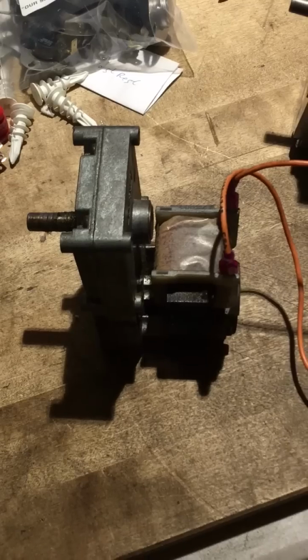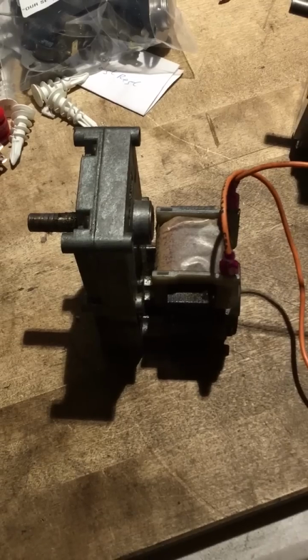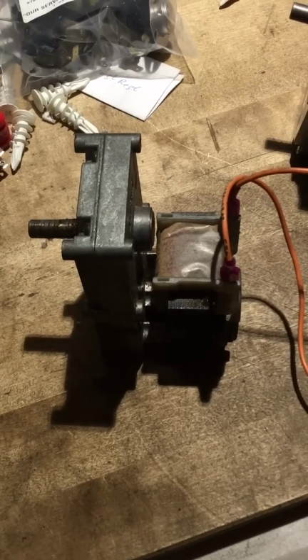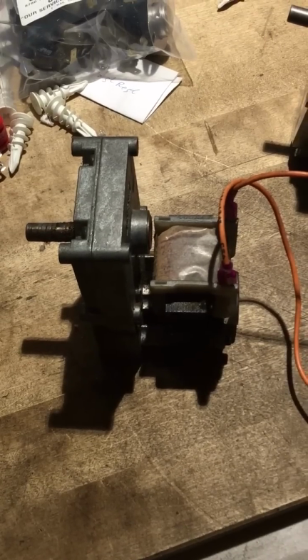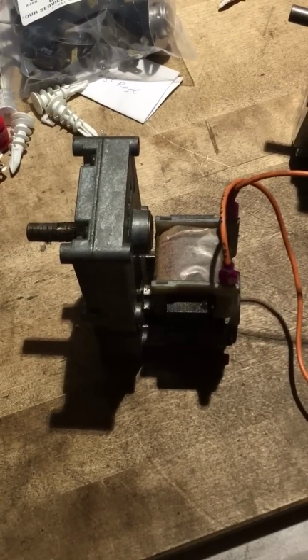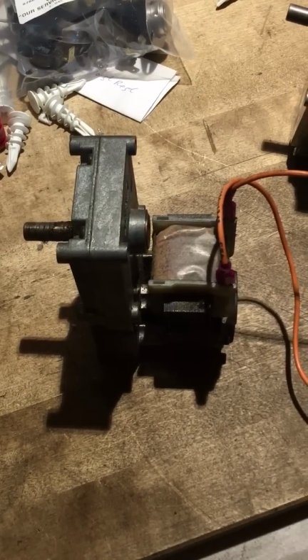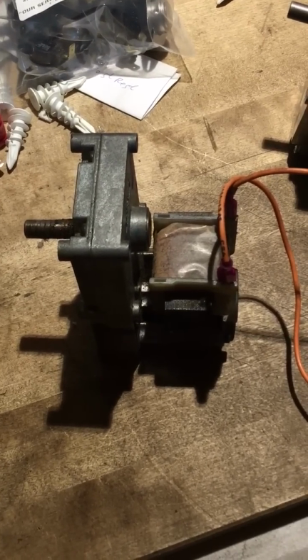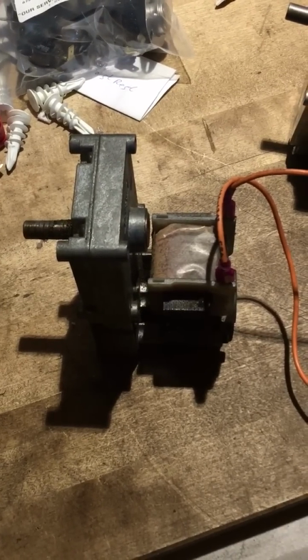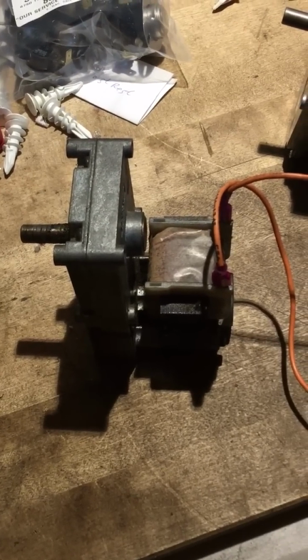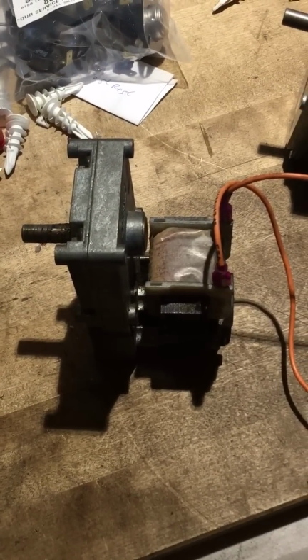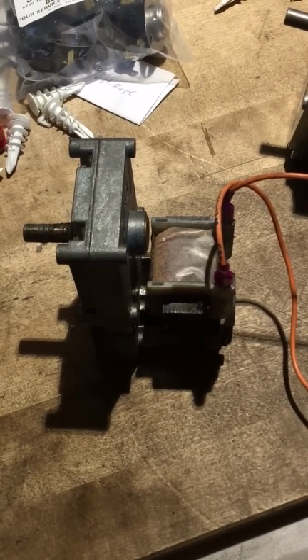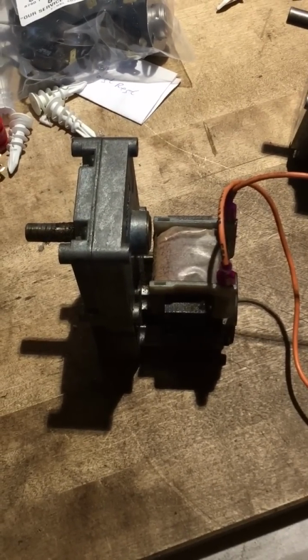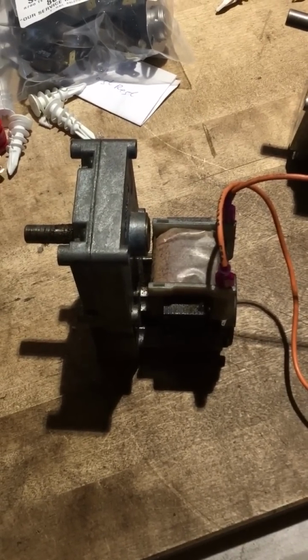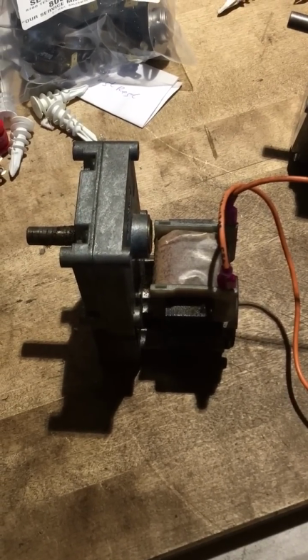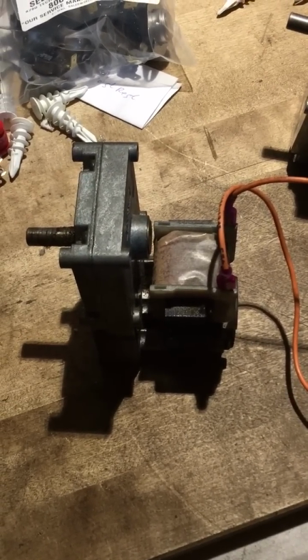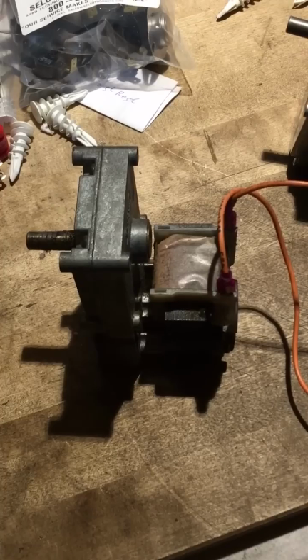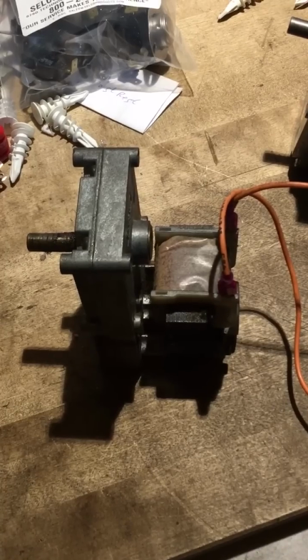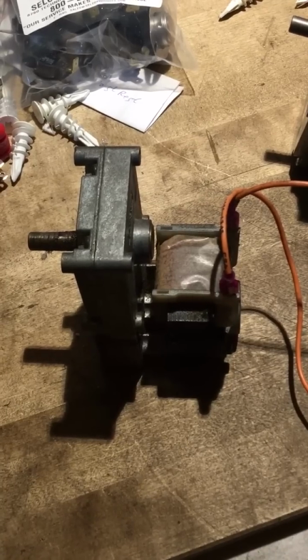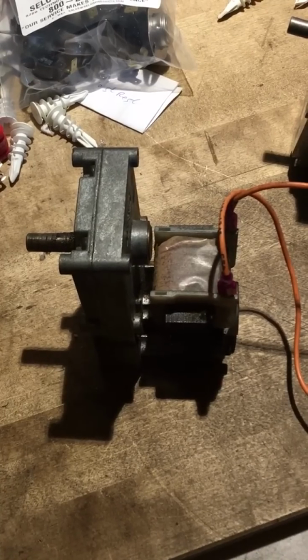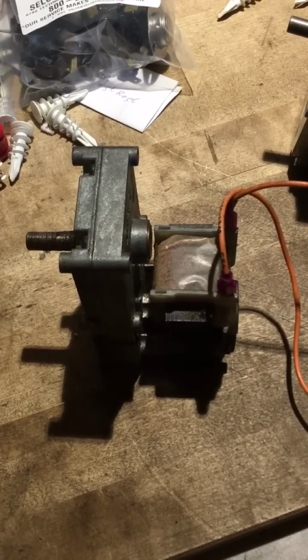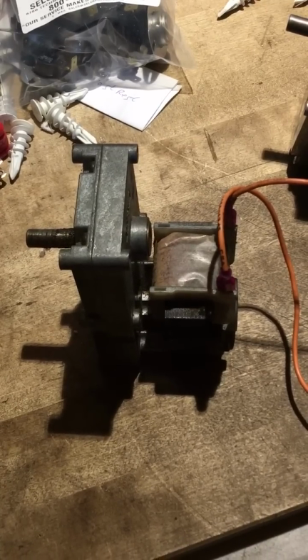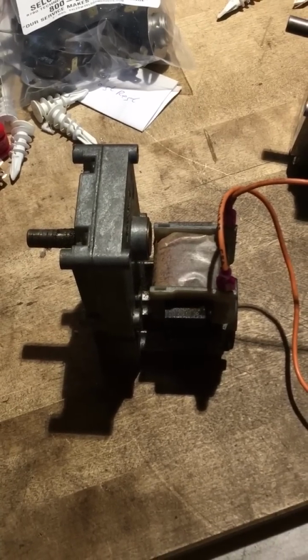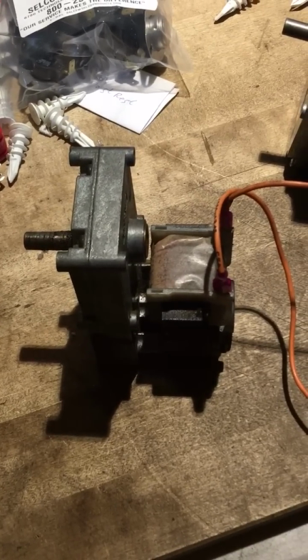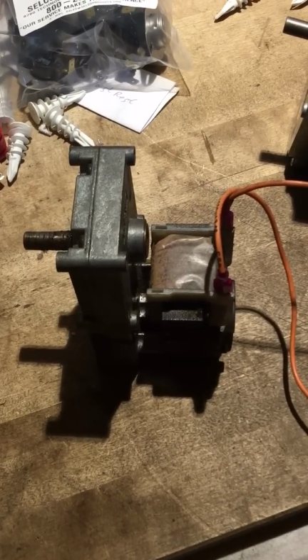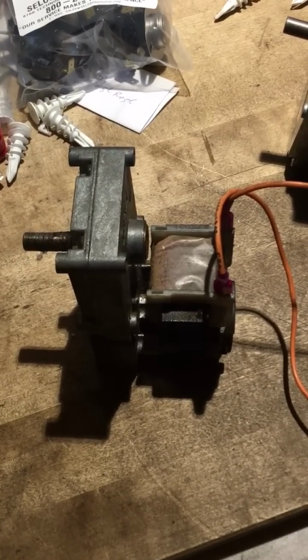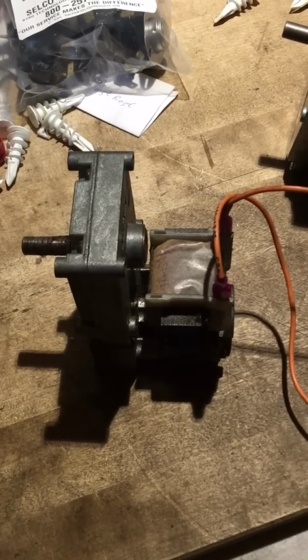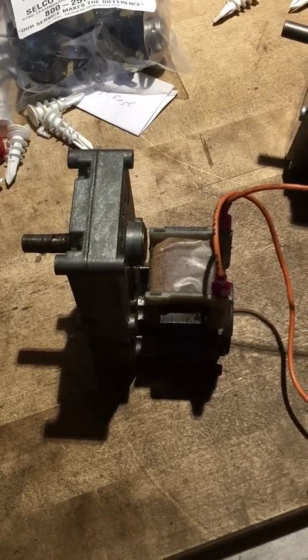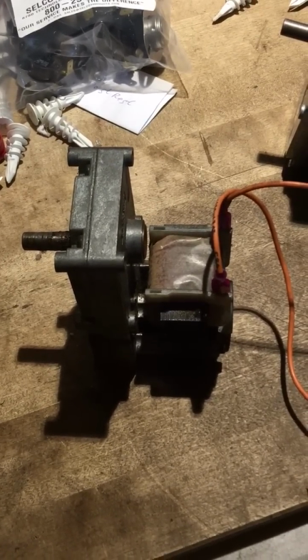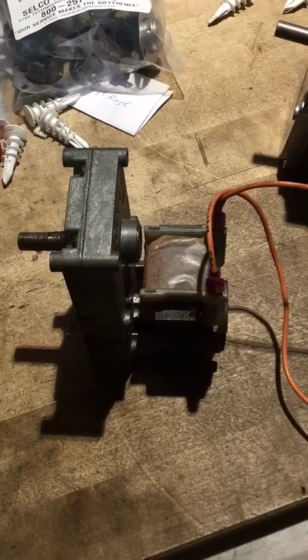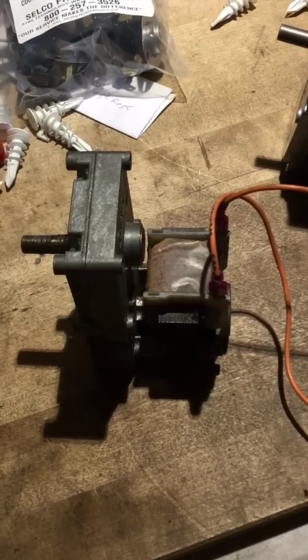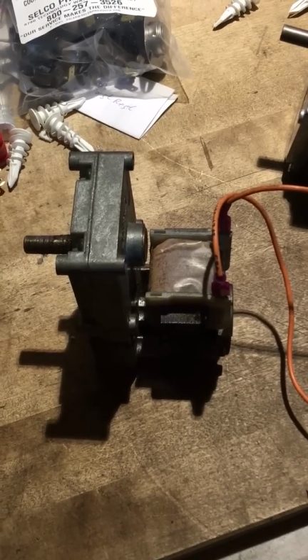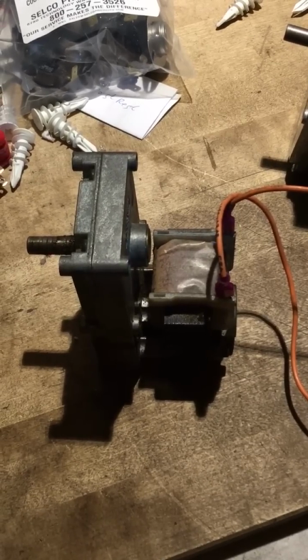This is your Pellet Stove Master here, and today I want to talk a little bit about auger motors and how they fail and what works the best.